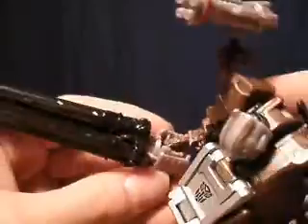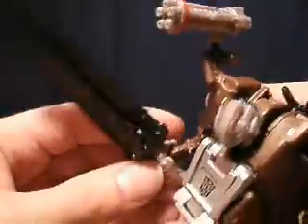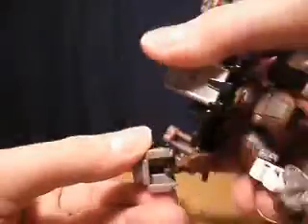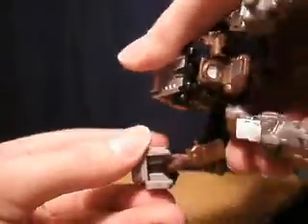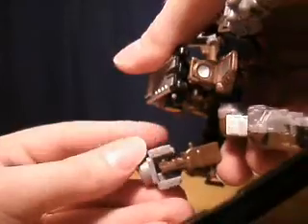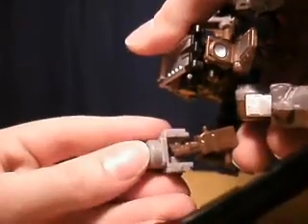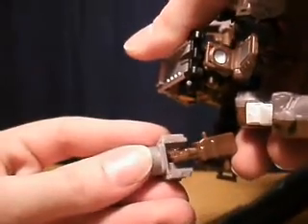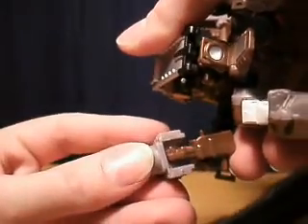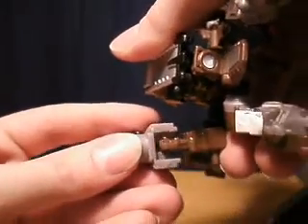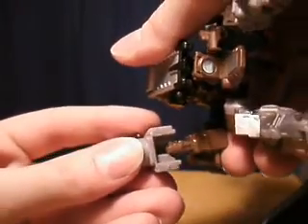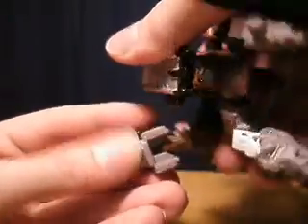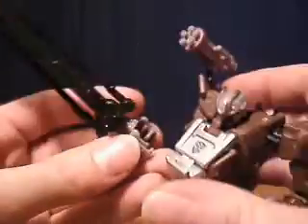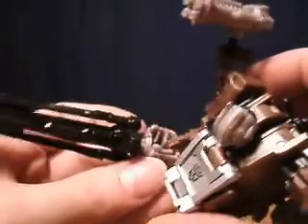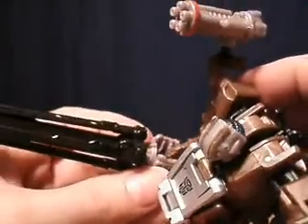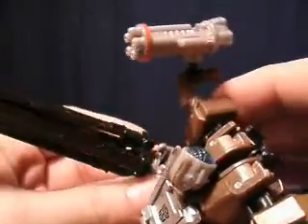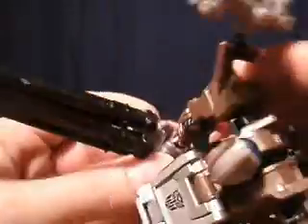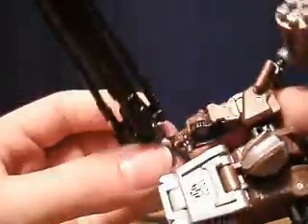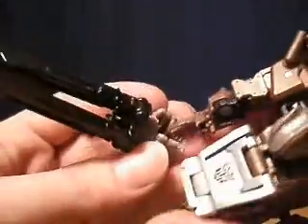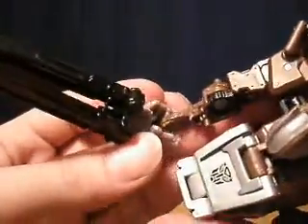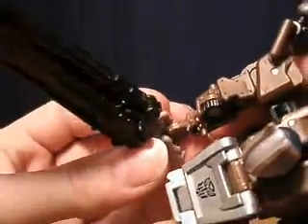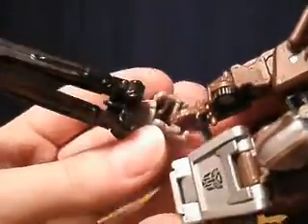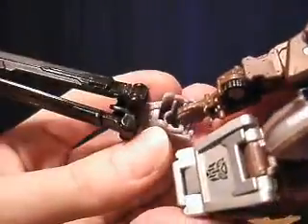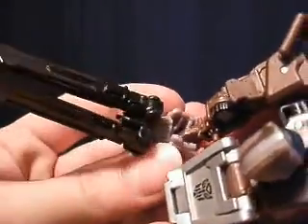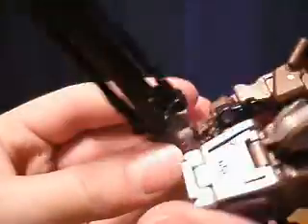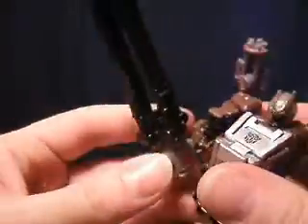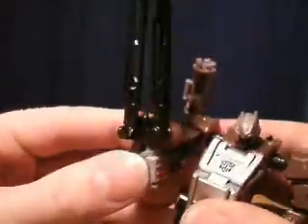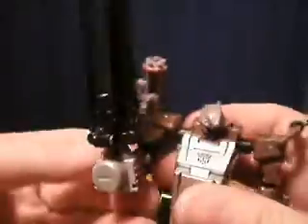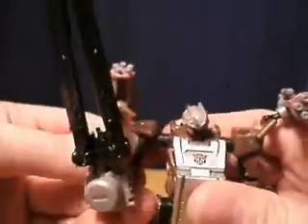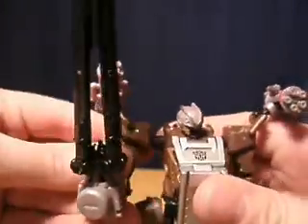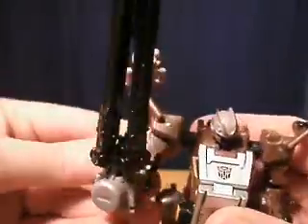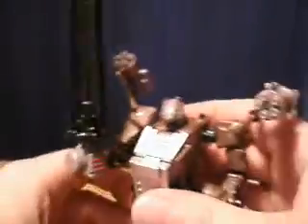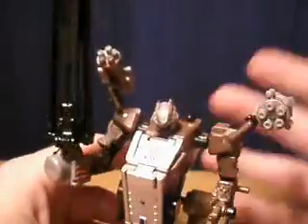Put it on vertically, like this. See how his hand just kind of fits in the middle there? It's snug — it's not the best, but you've got to put it just right. And you can hold it like a sword.